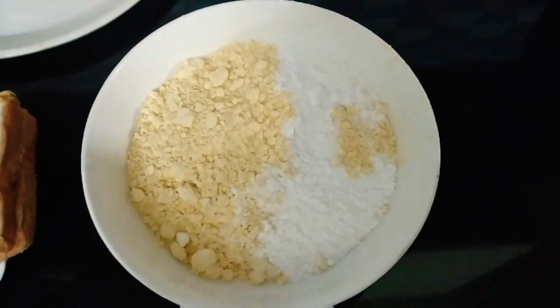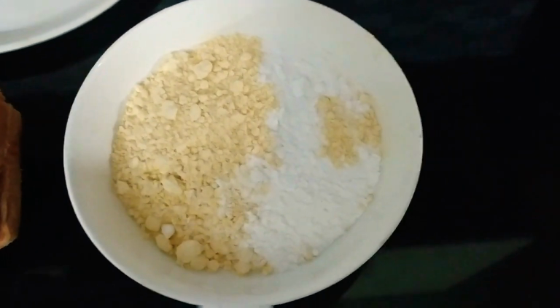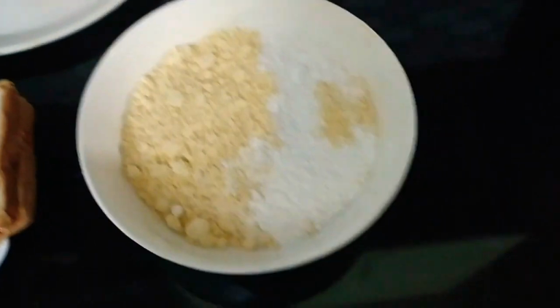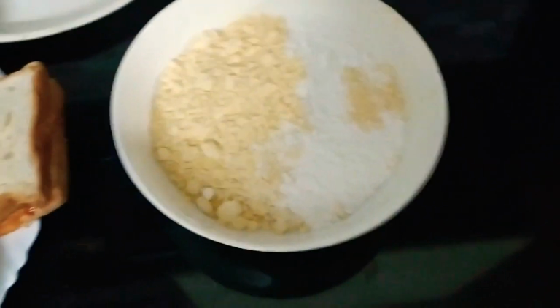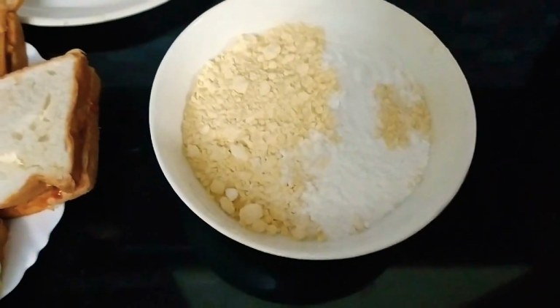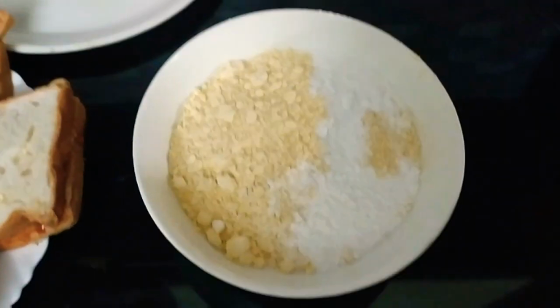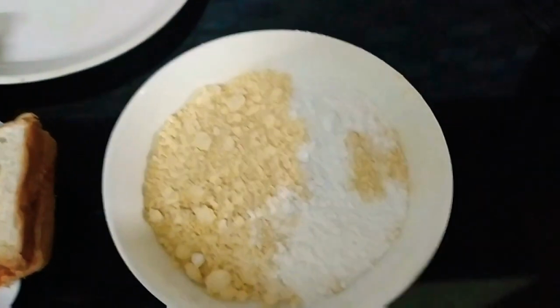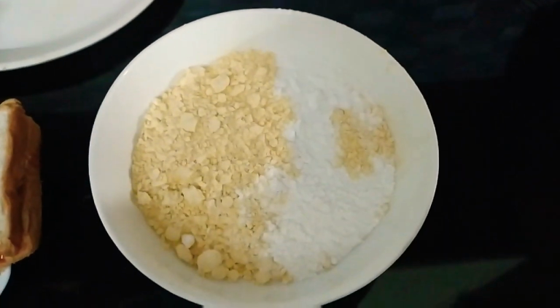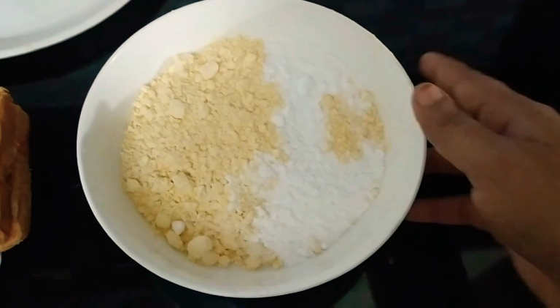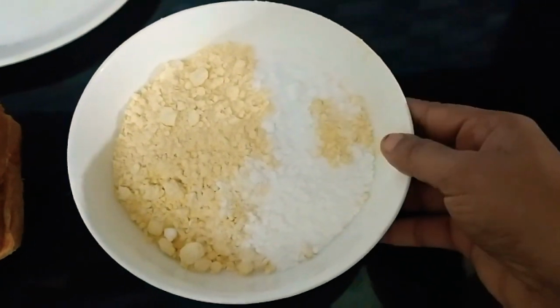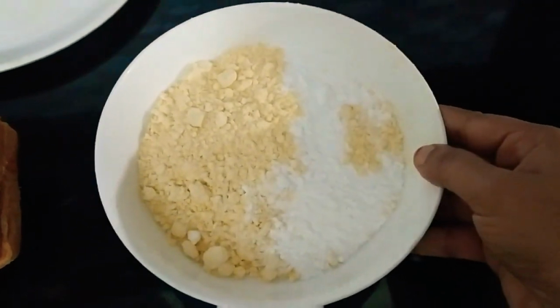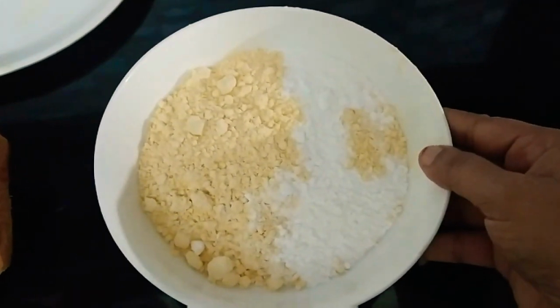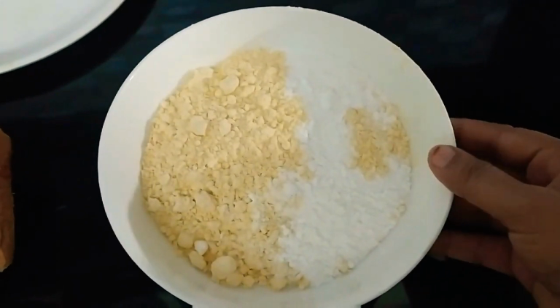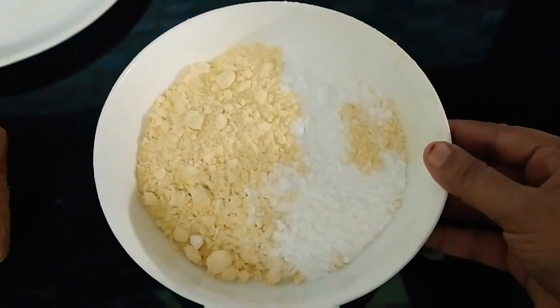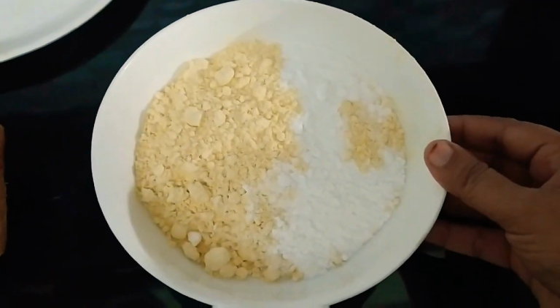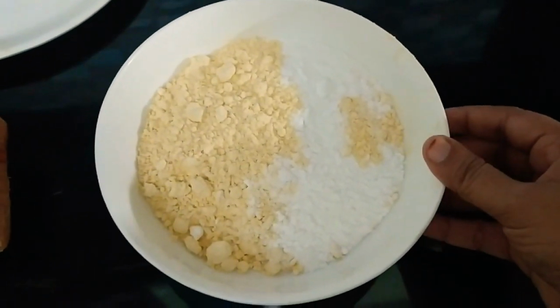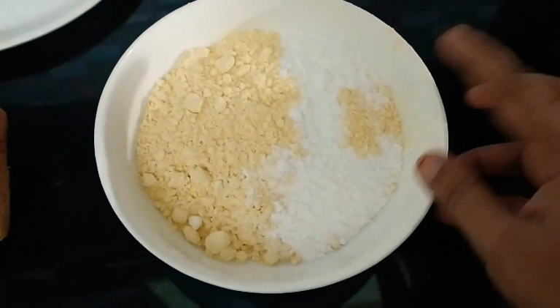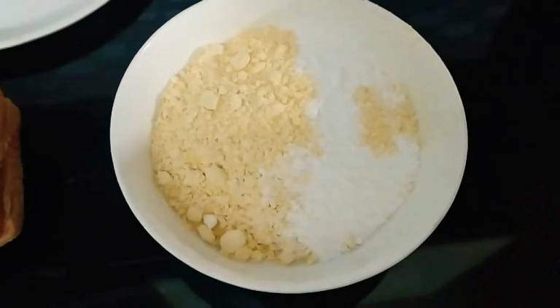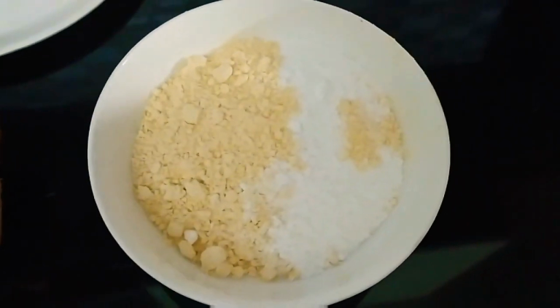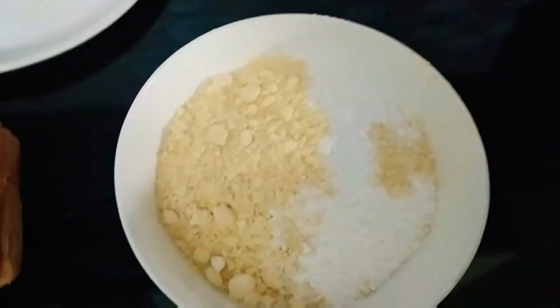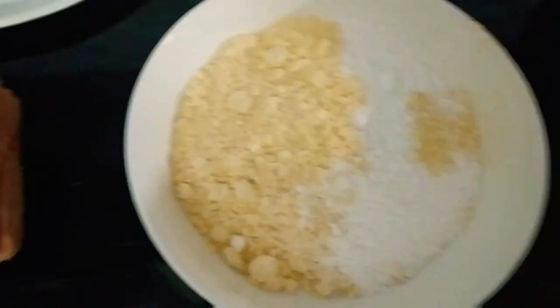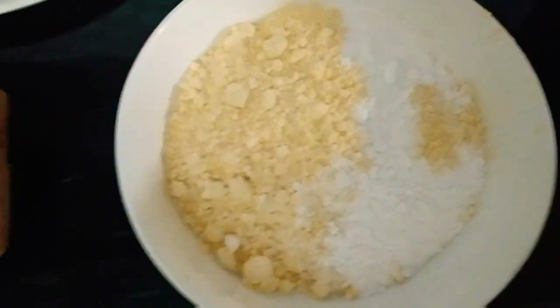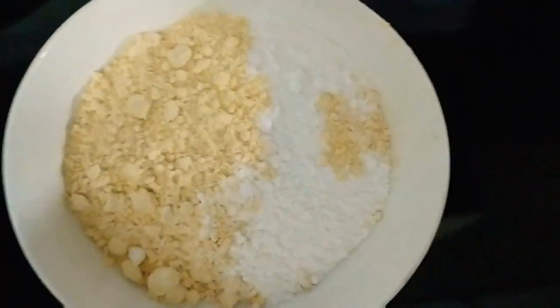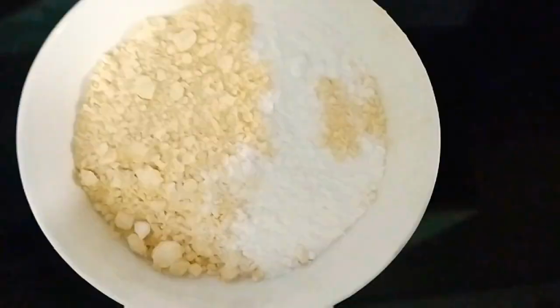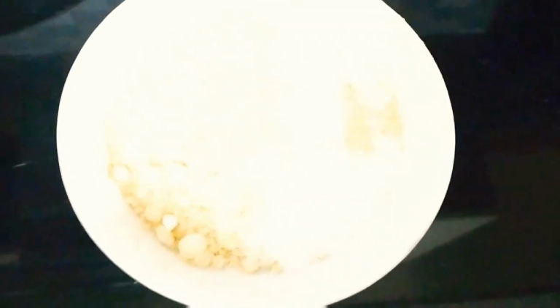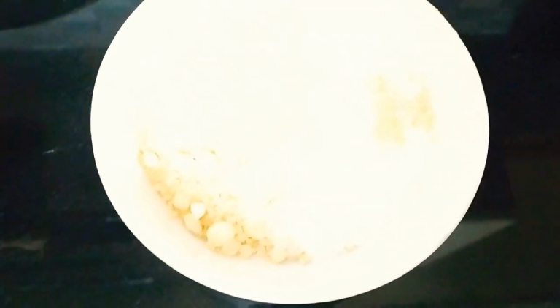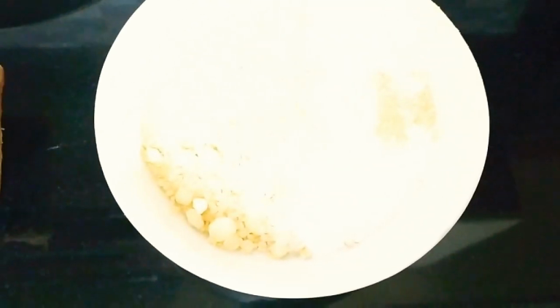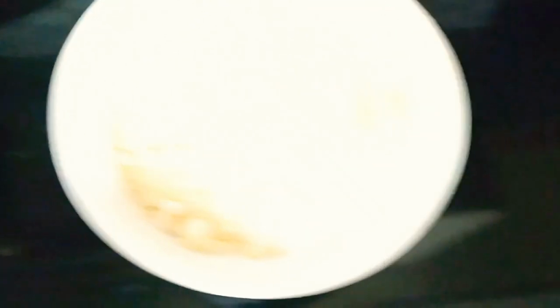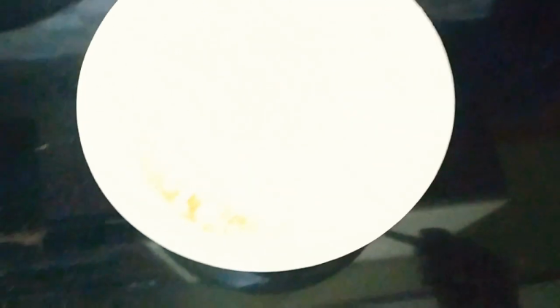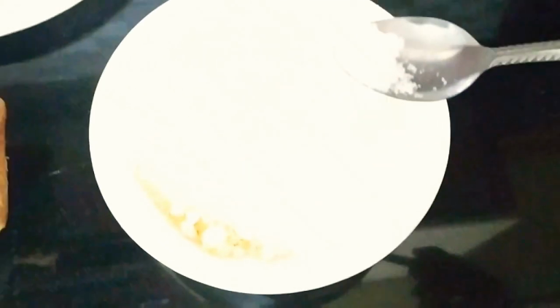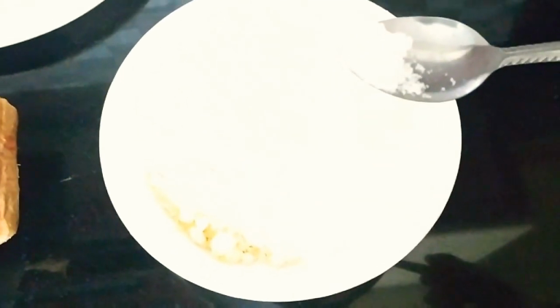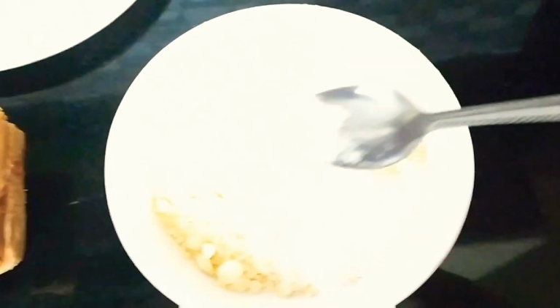I'll mix the water well. Add 1 teaspoon of salt. I'll mix it well.